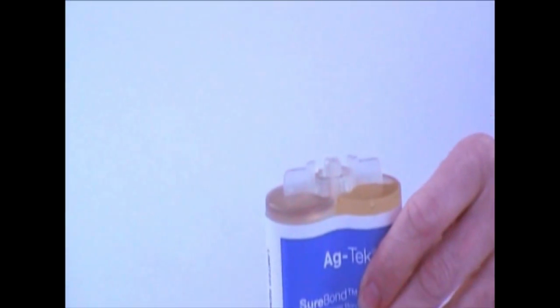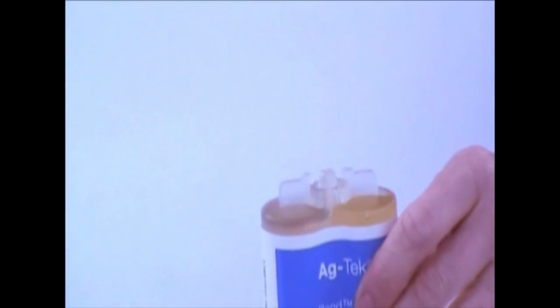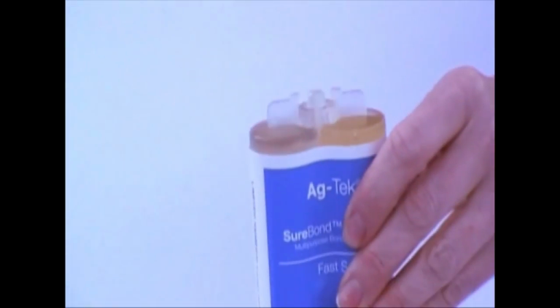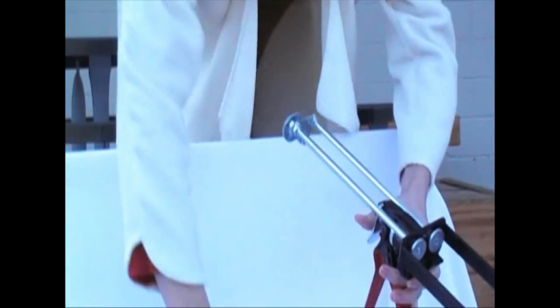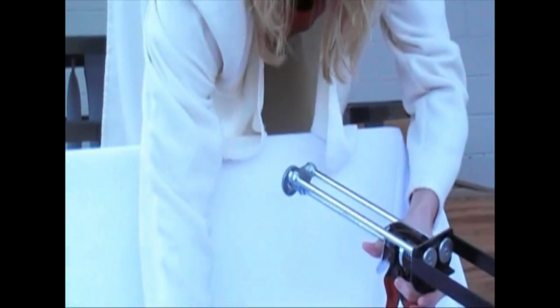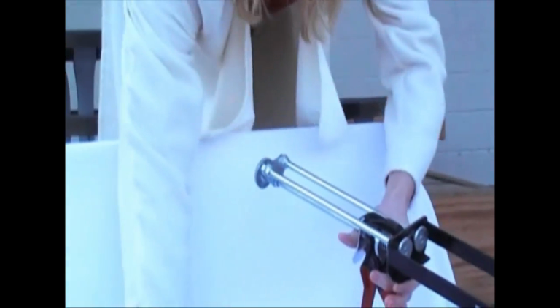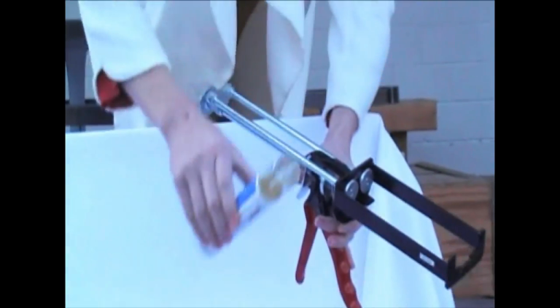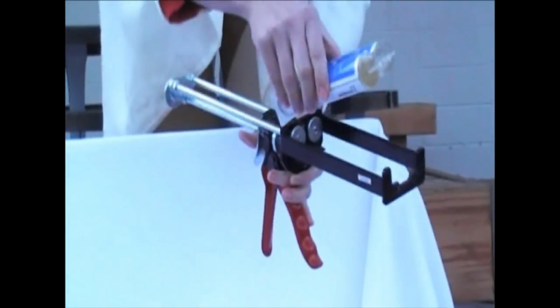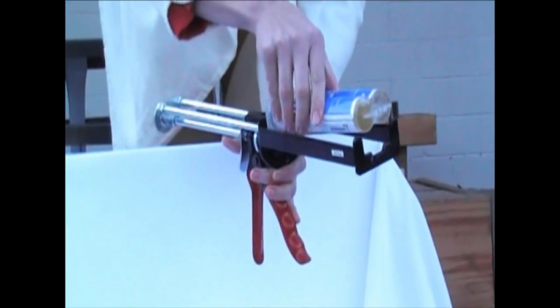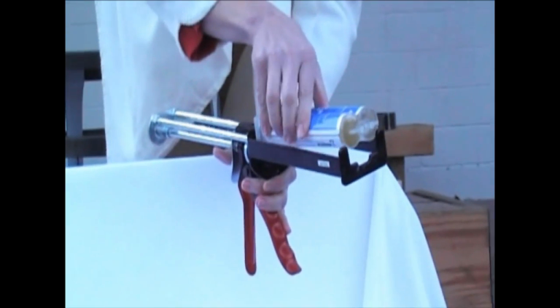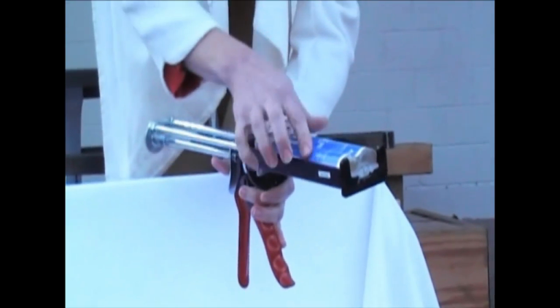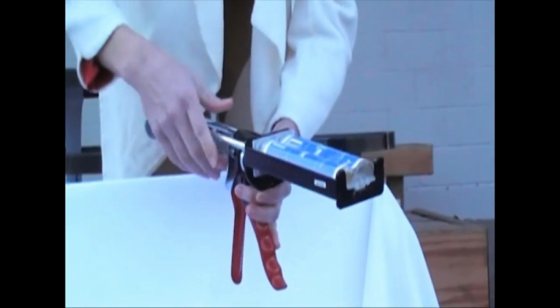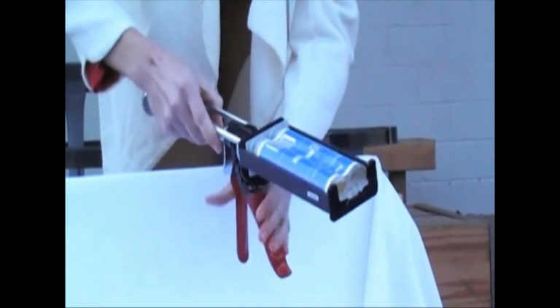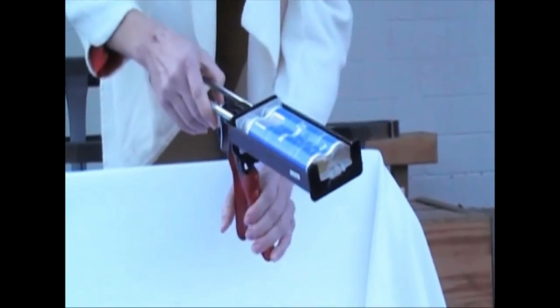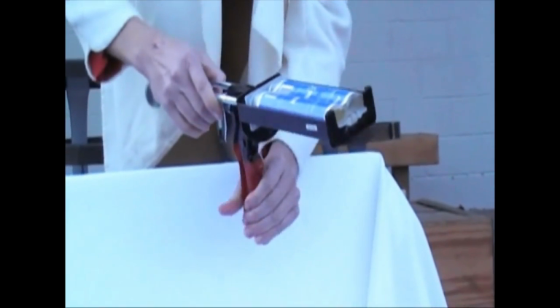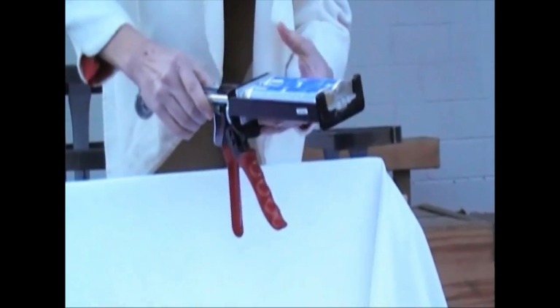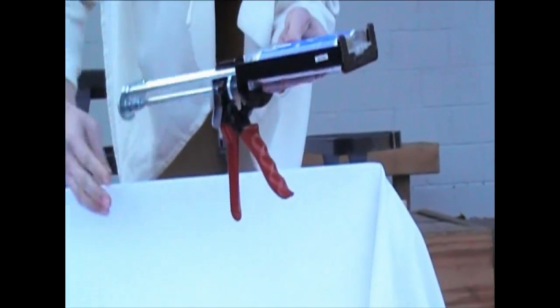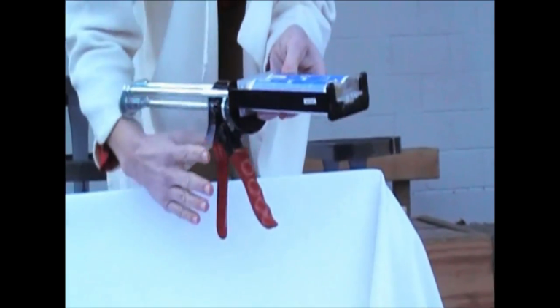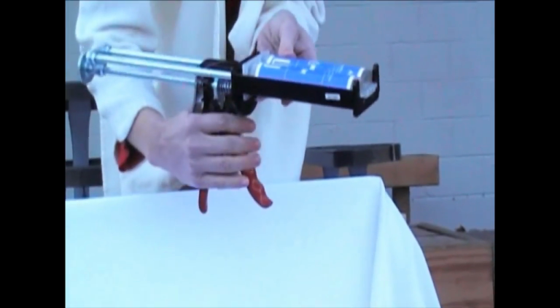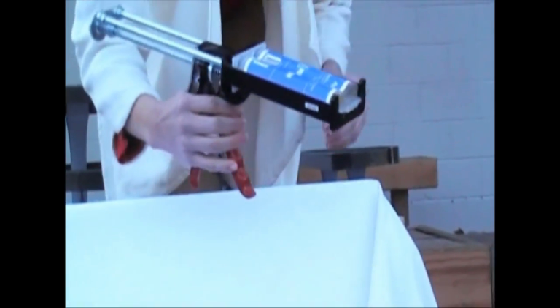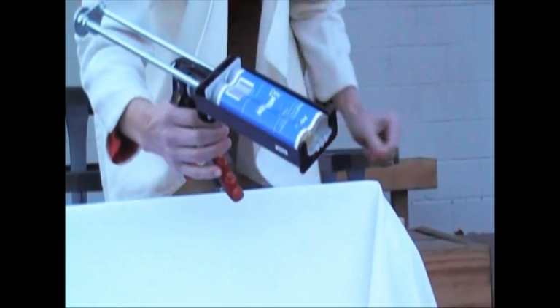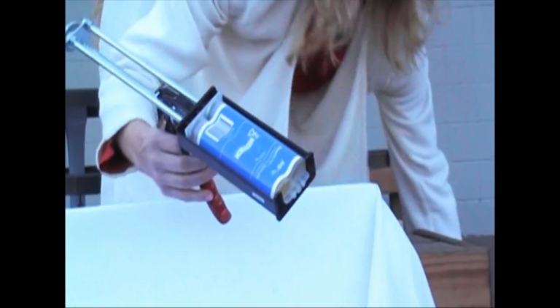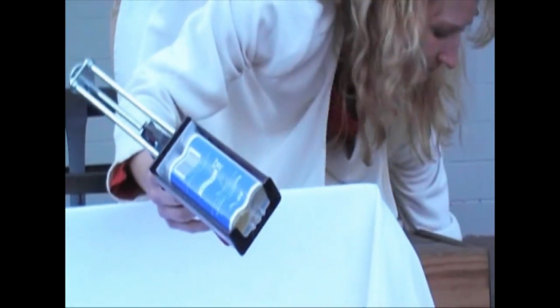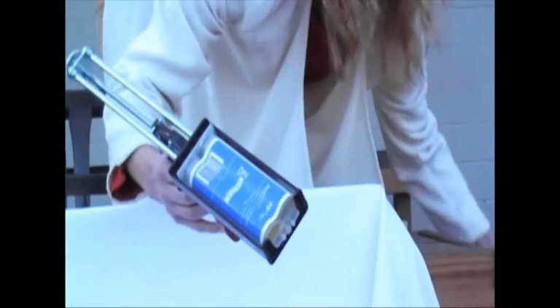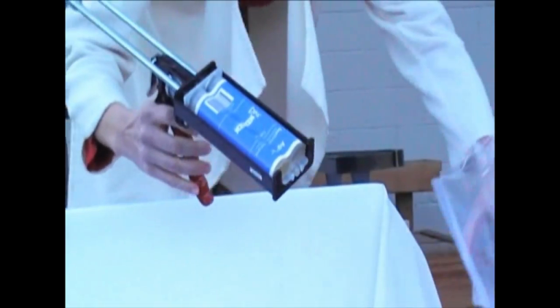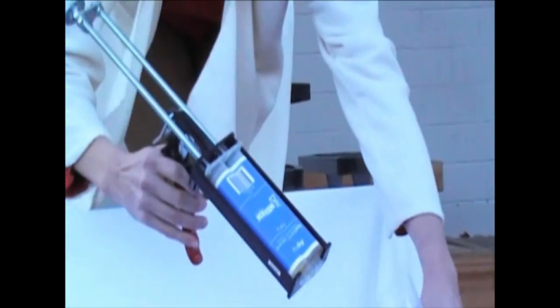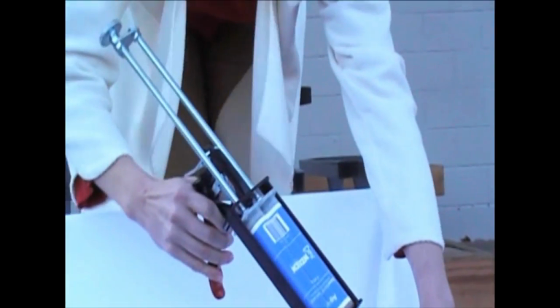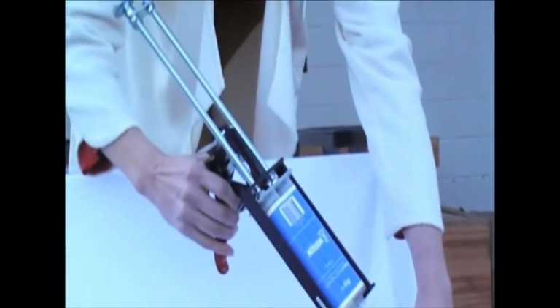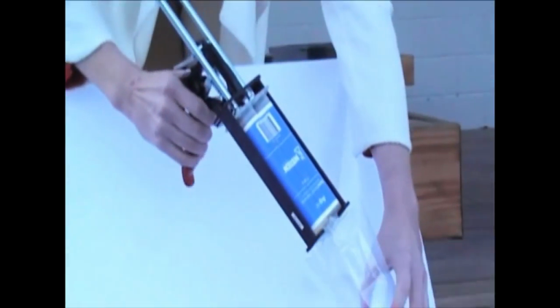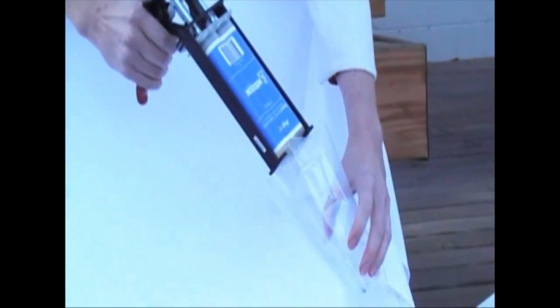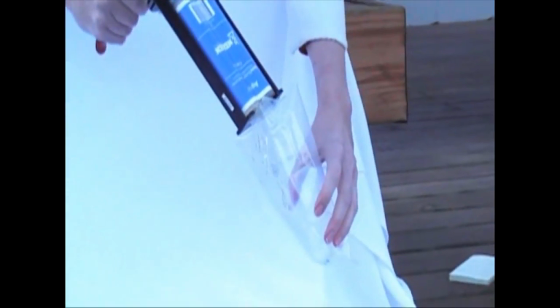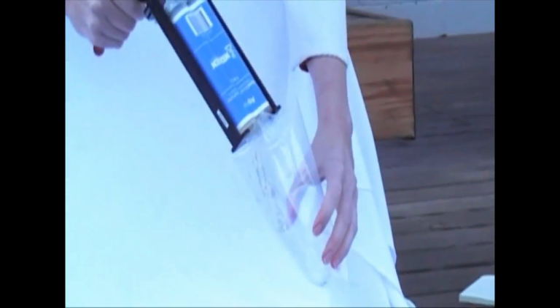Next, you will place the Shore Bond tube into the specially designed dispenser. Test the opening to be sure the product is able to be dispensed. Direct the tube onto paper or plastic that is to be thrown away and squeeze the trigger.